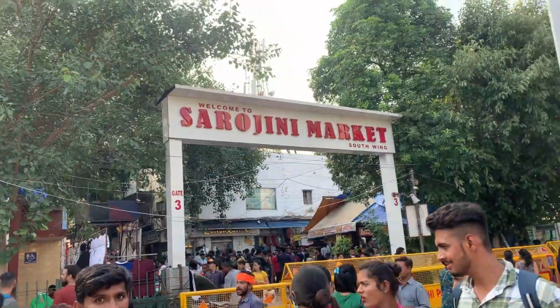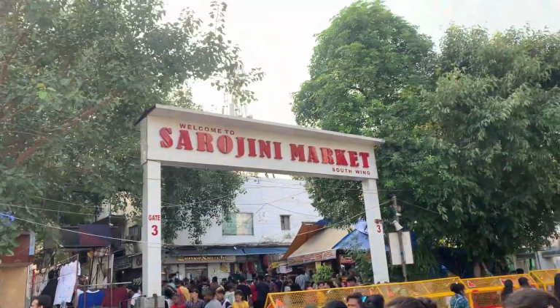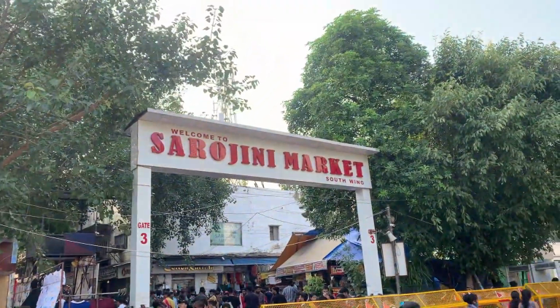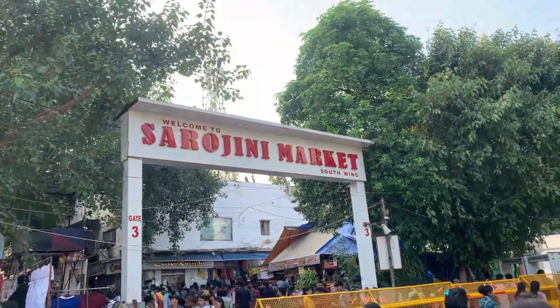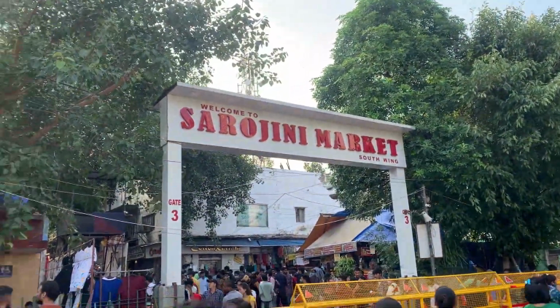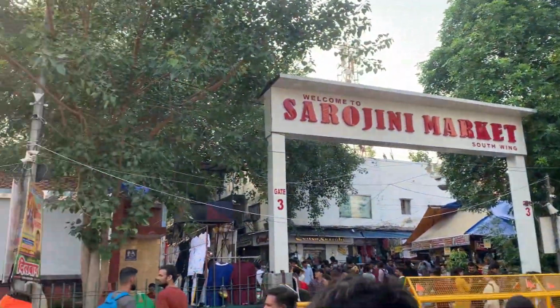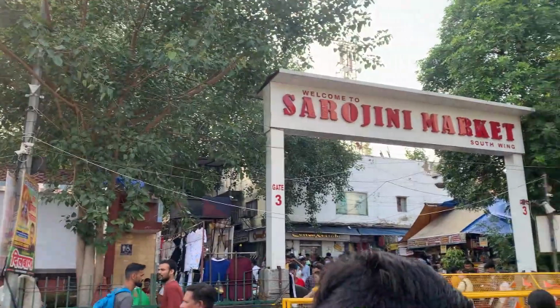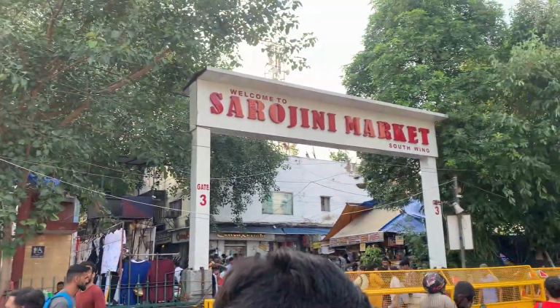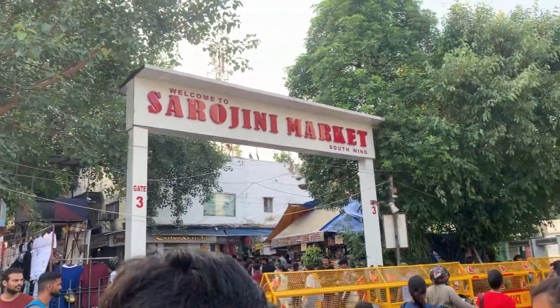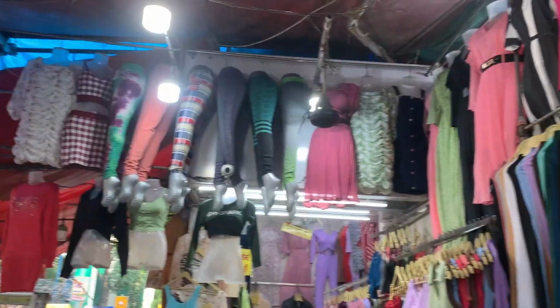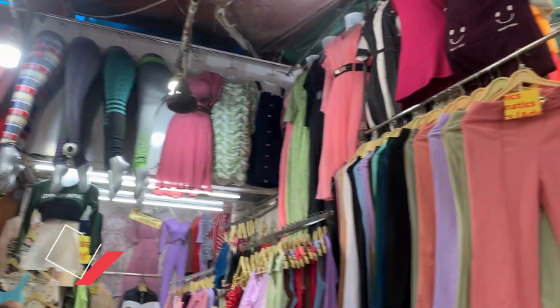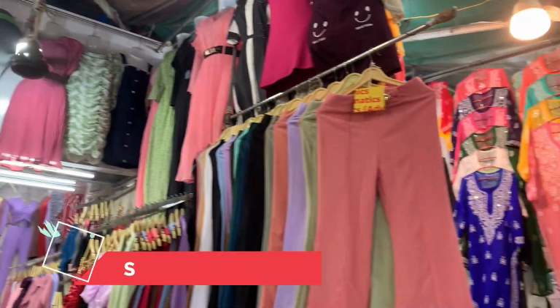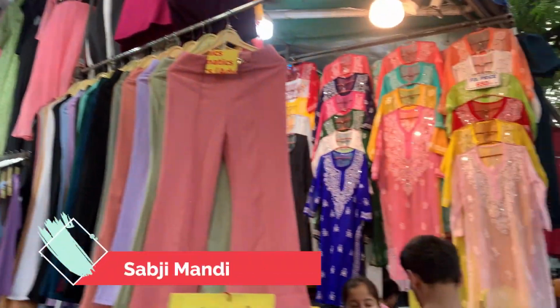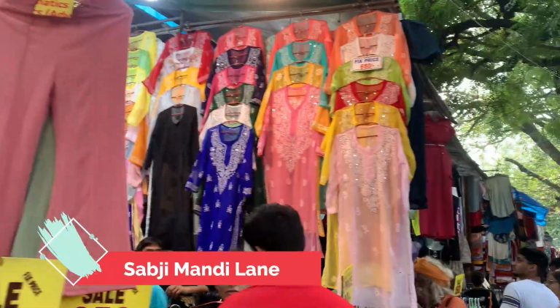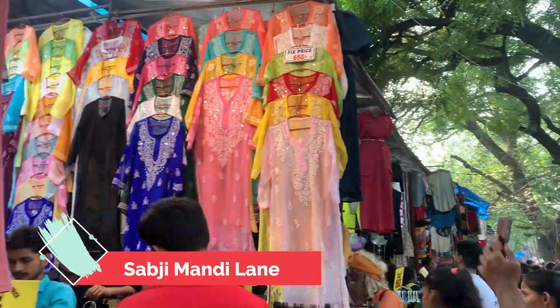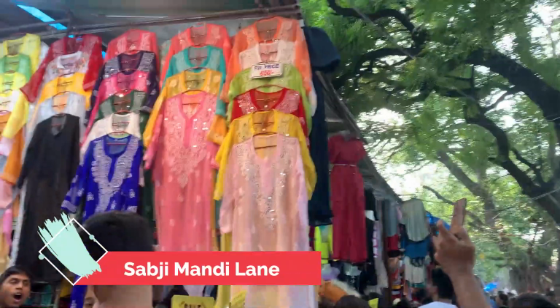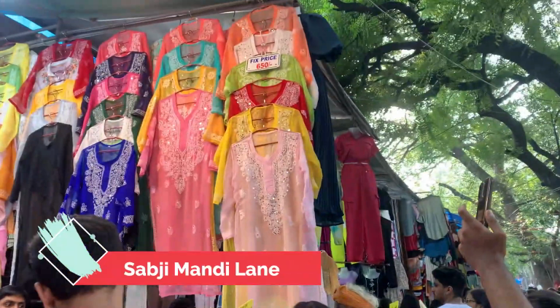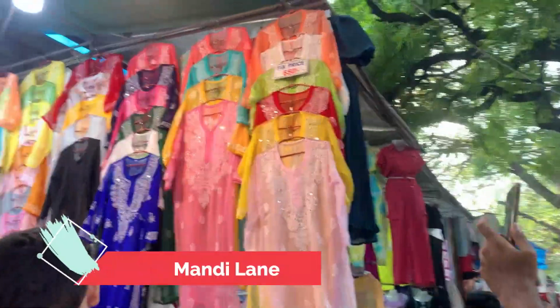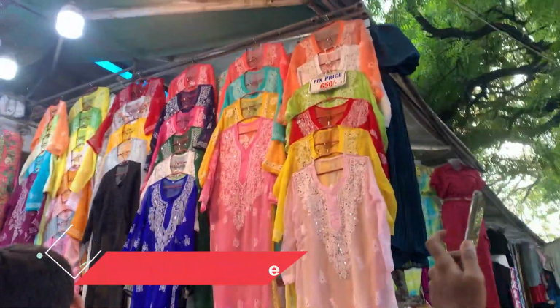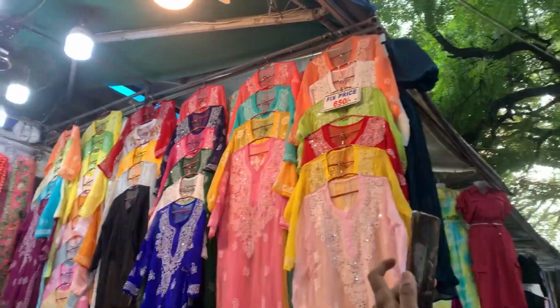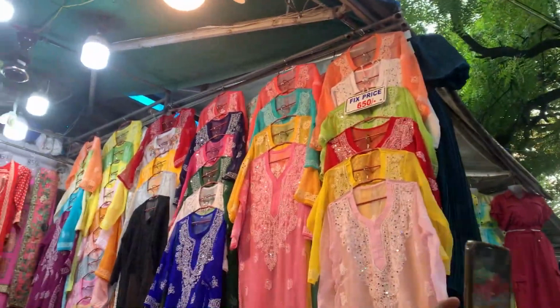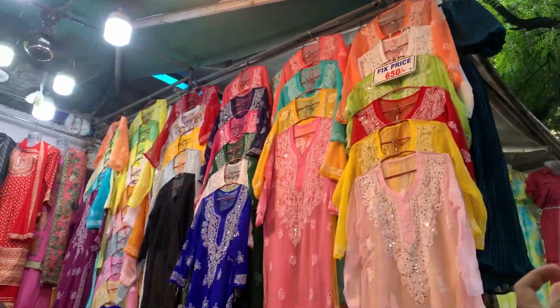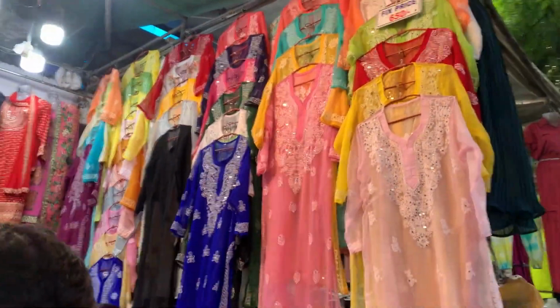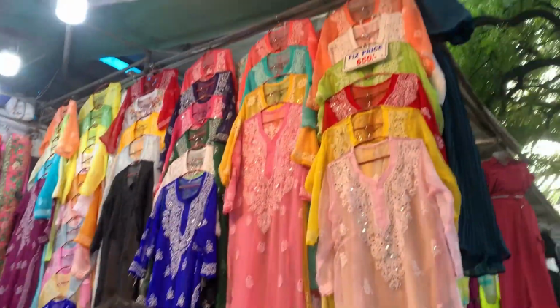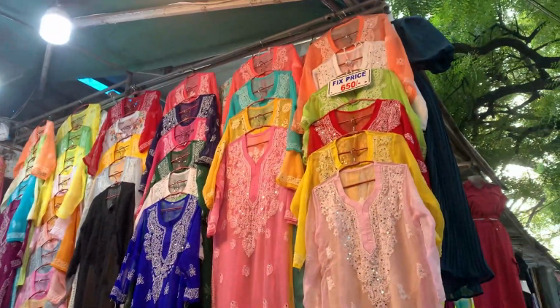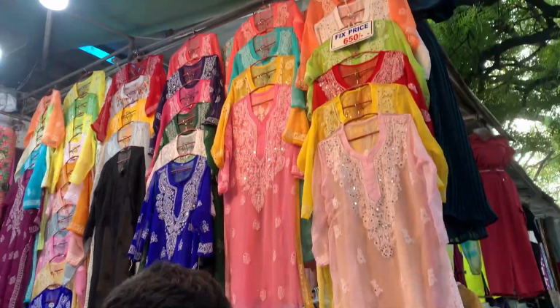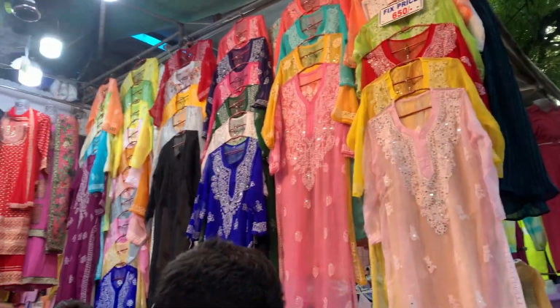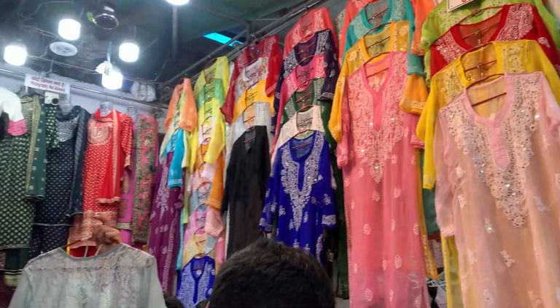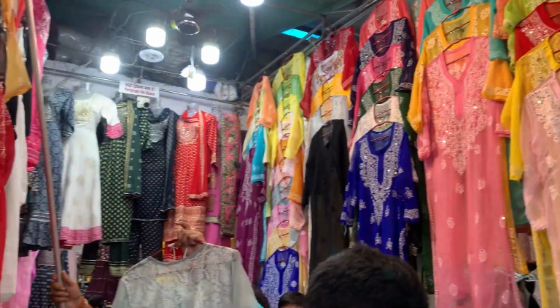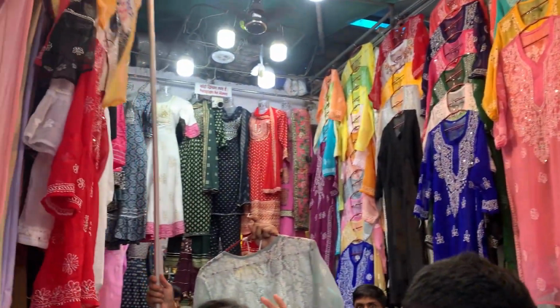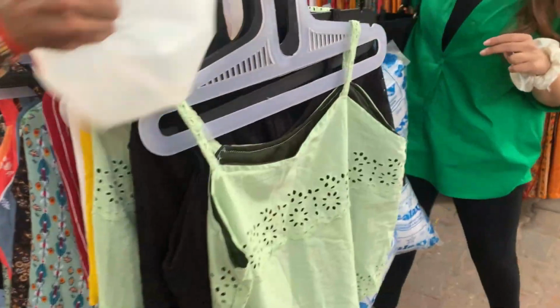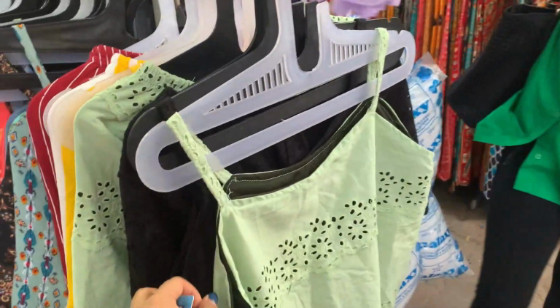So now I'm going to Sarojini Nagar. In this line, in the third shop, there were a lot of shirts but the price was high — 650 rupees — and there was no room for bargaining.